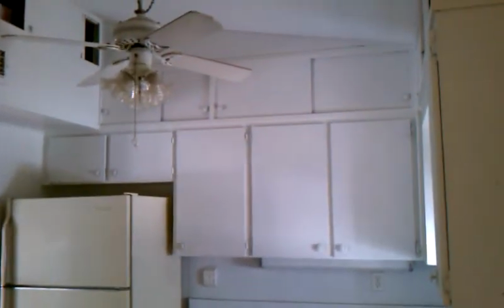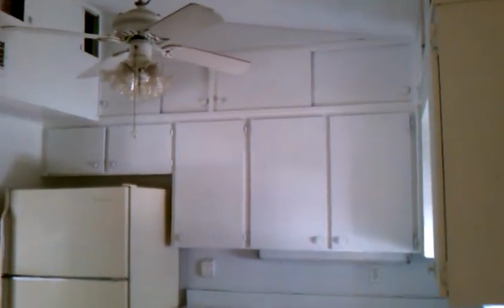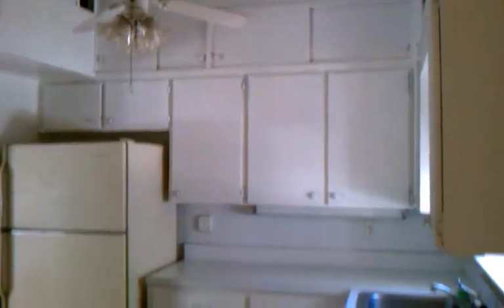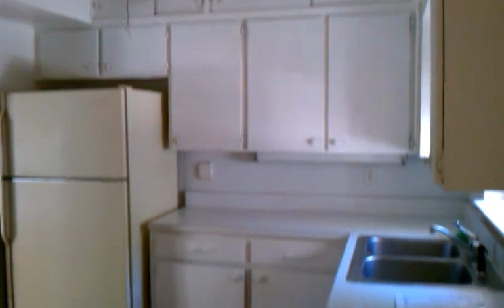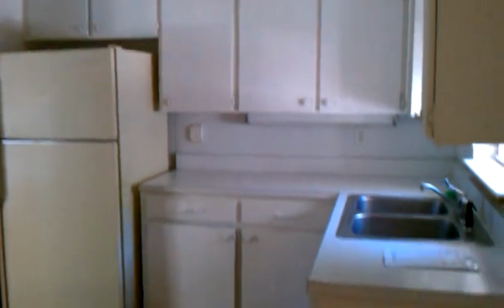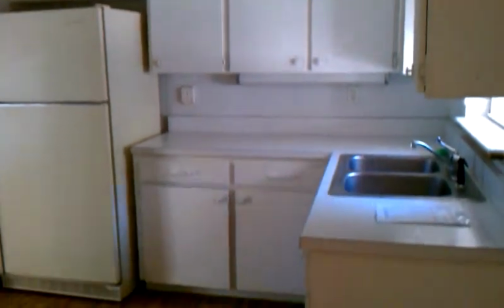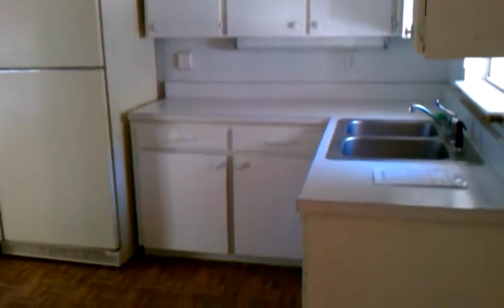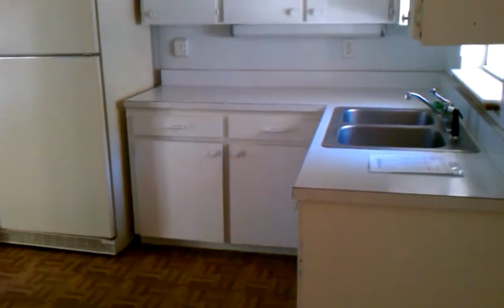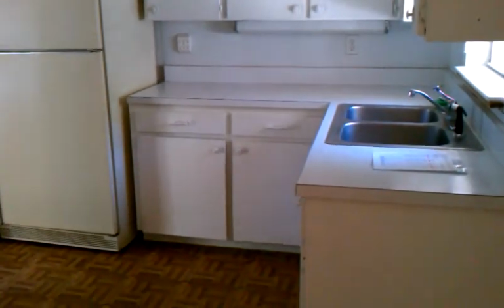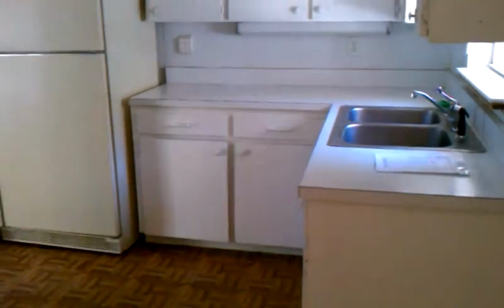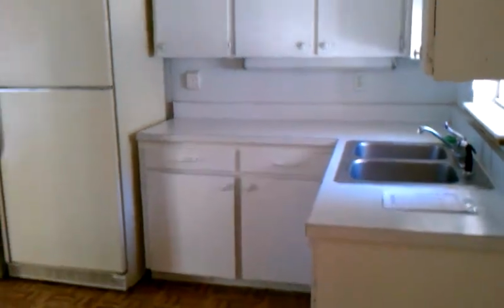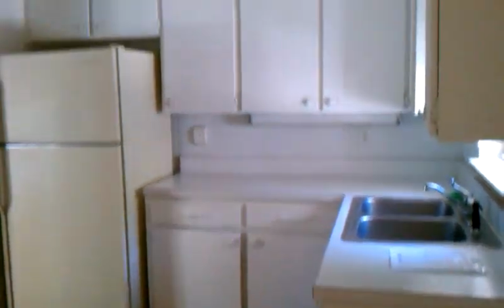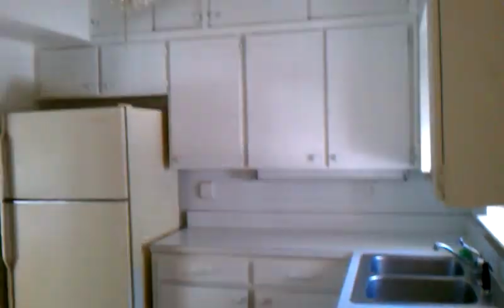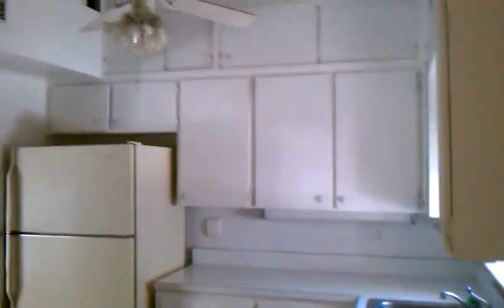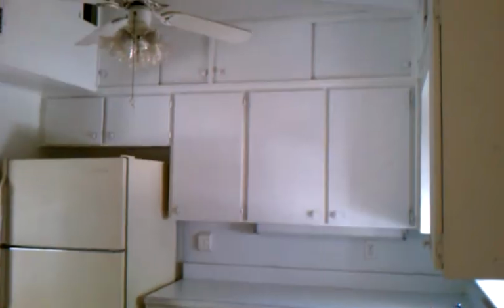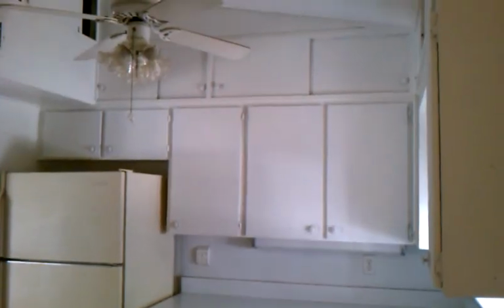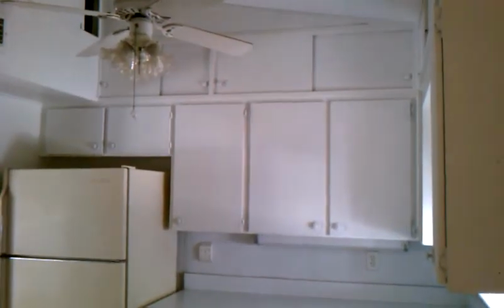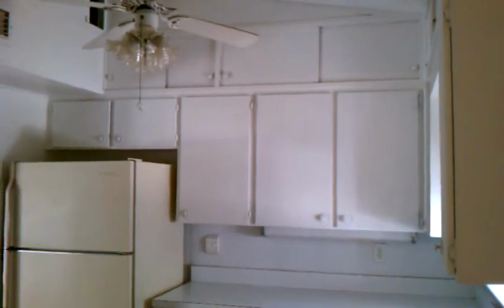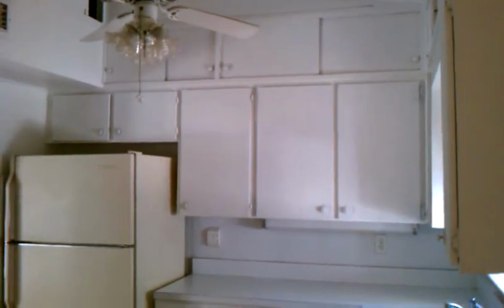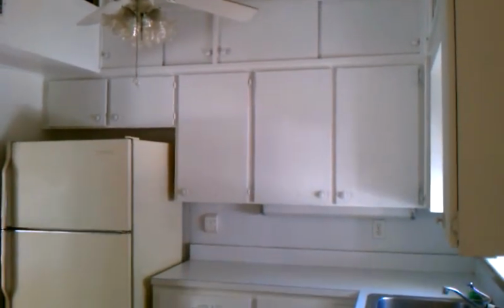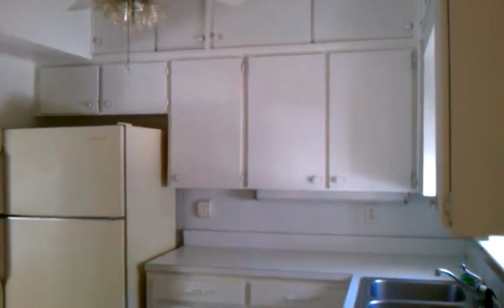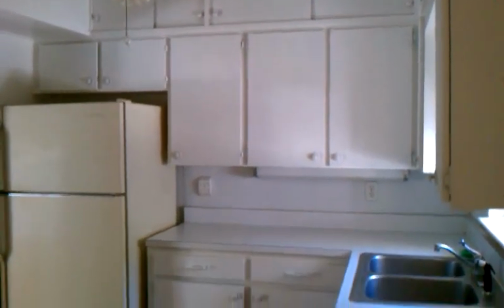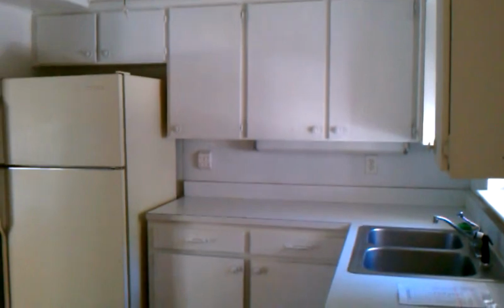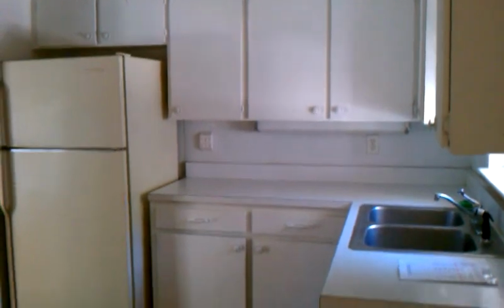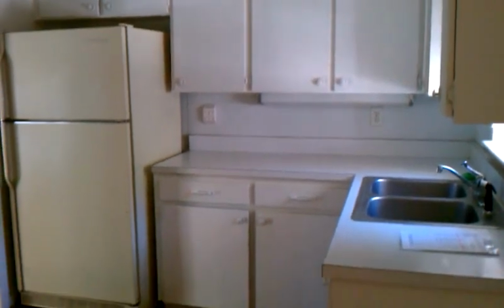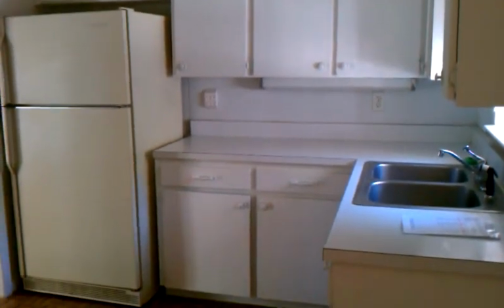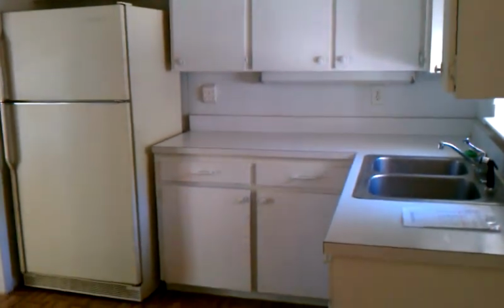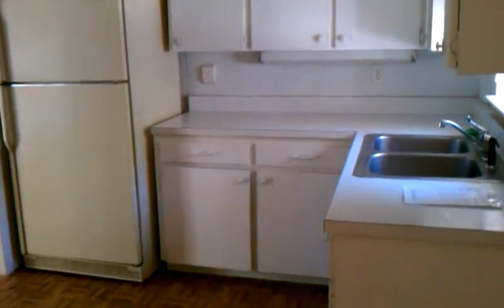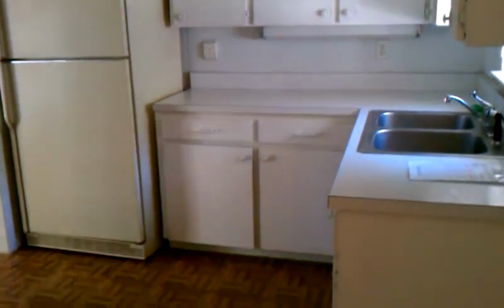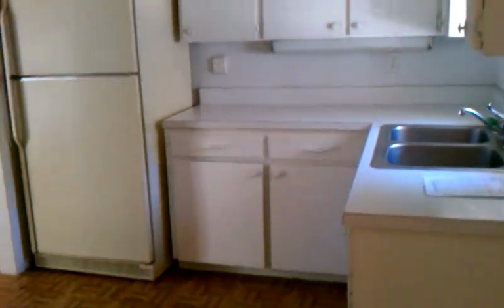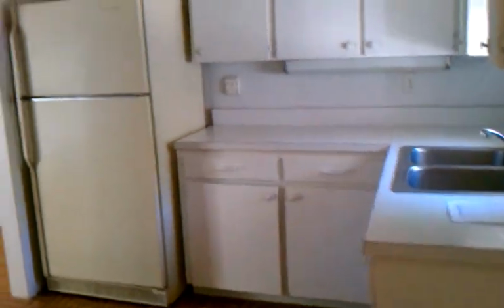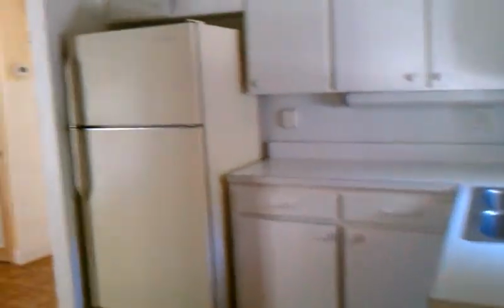The kitchen is all functional. It's a little dated, but nothing a little paint and elbow grease can't work out.